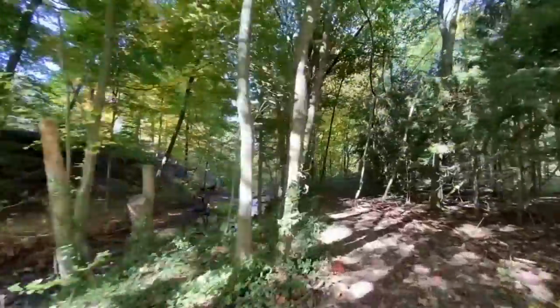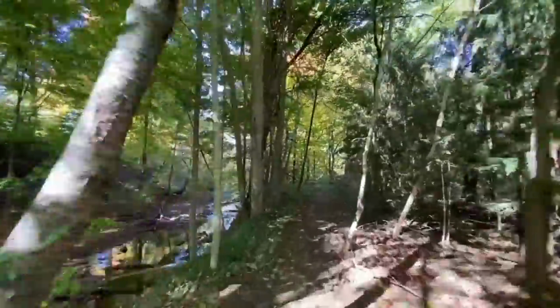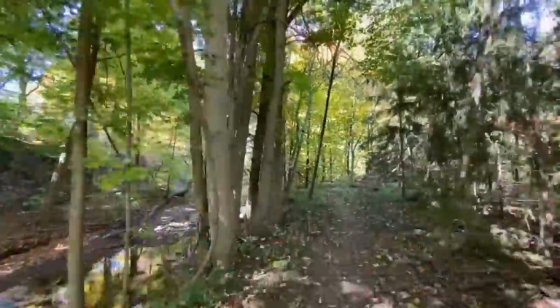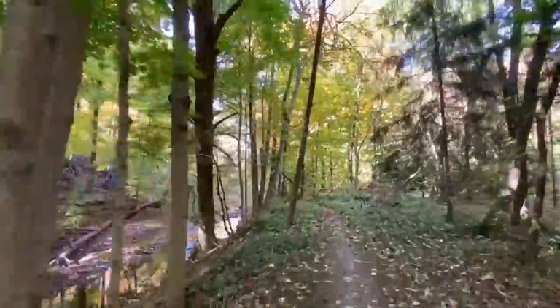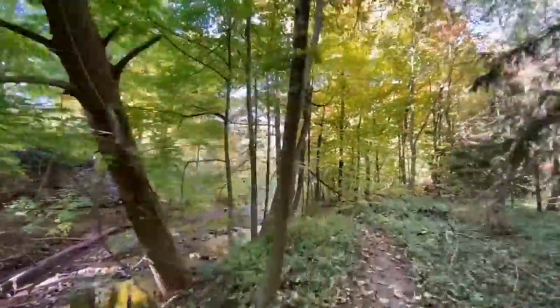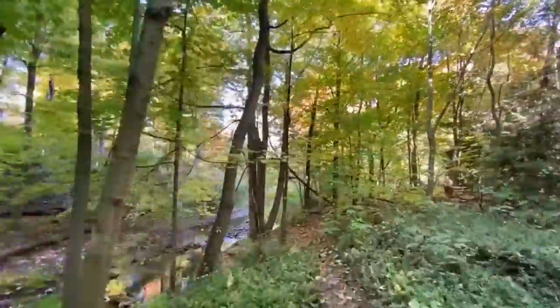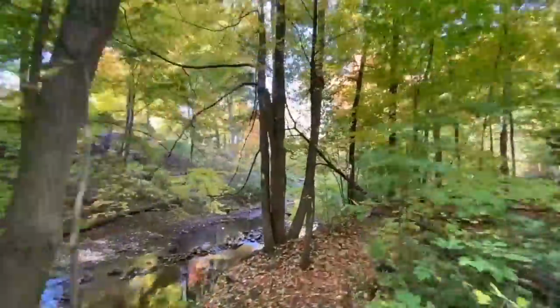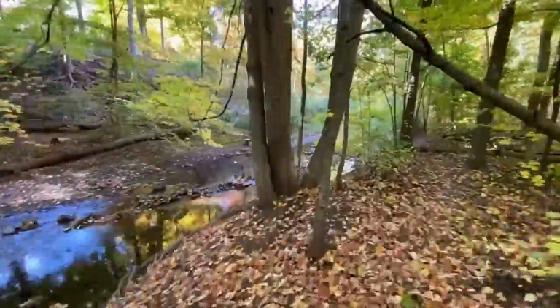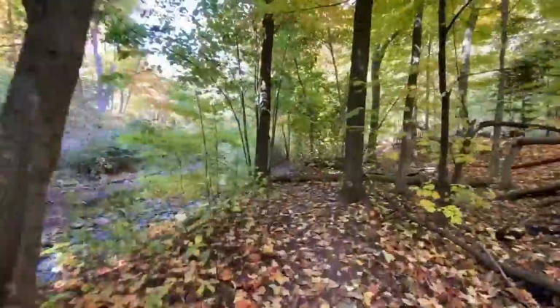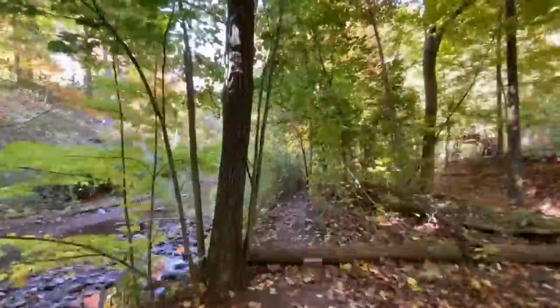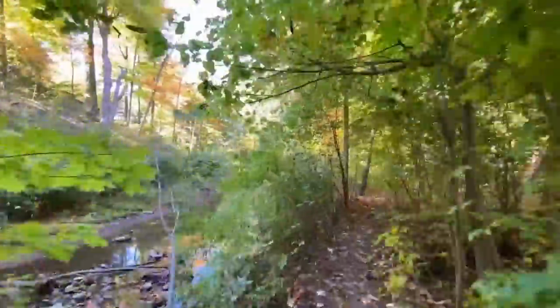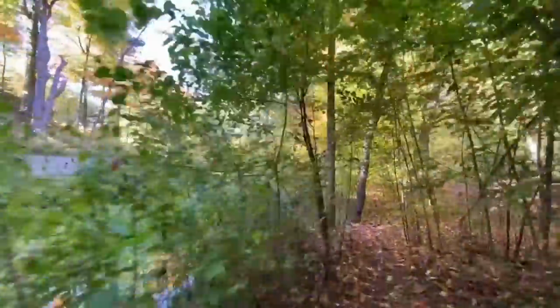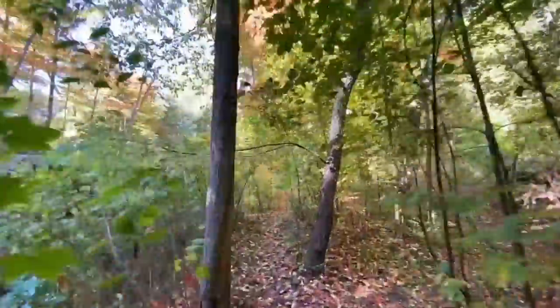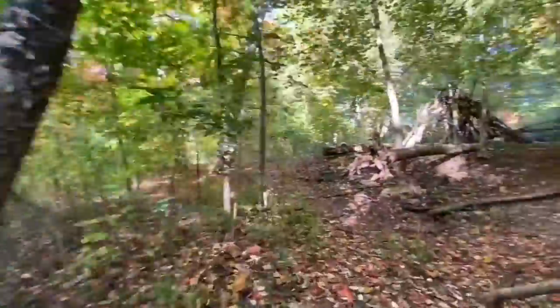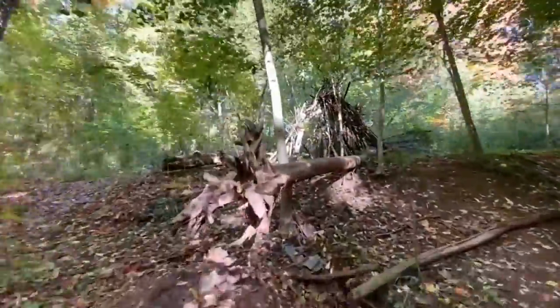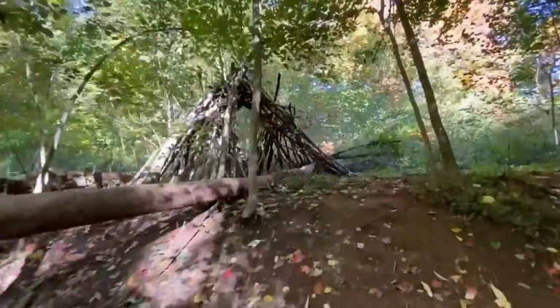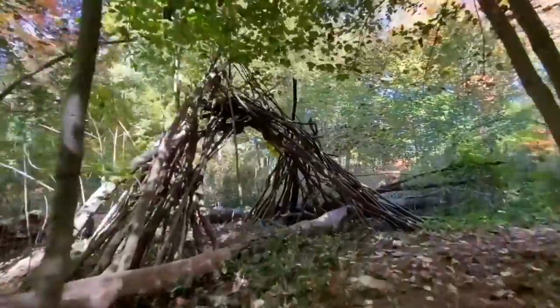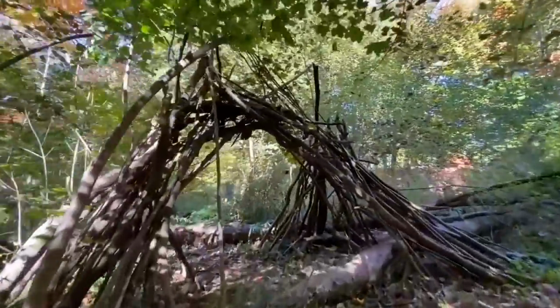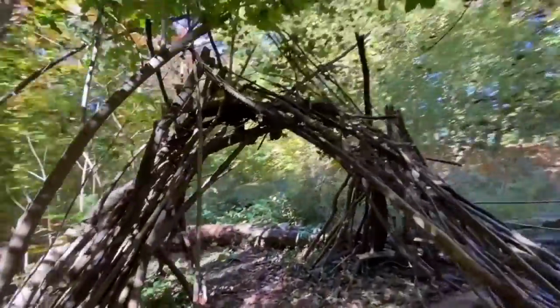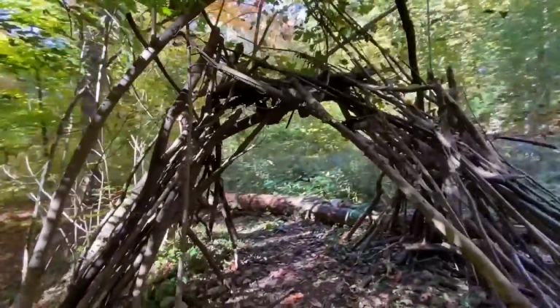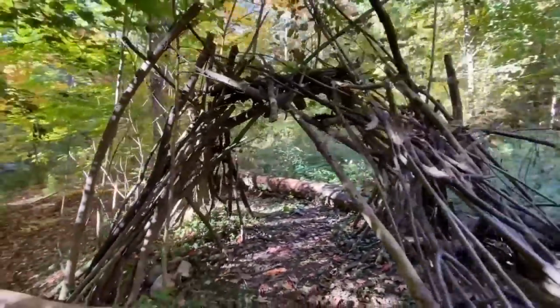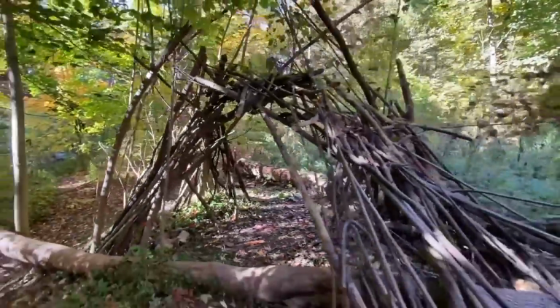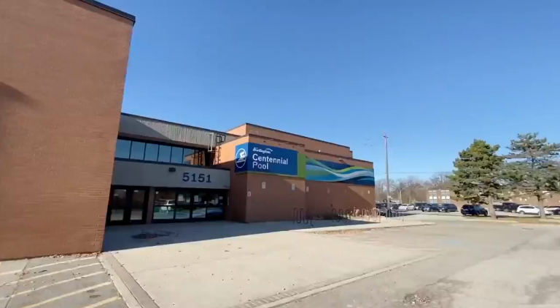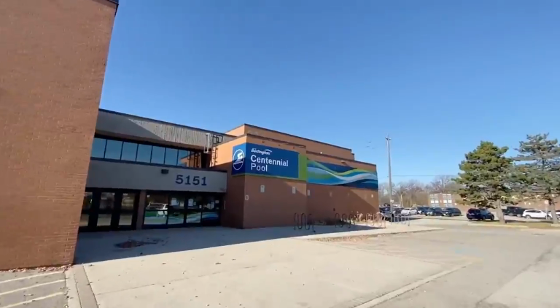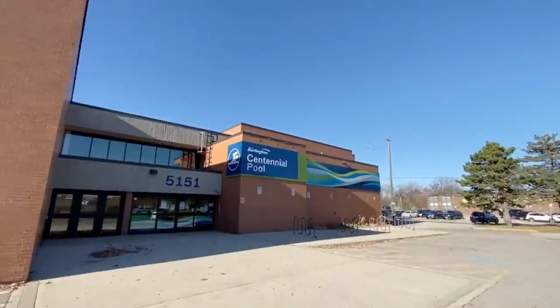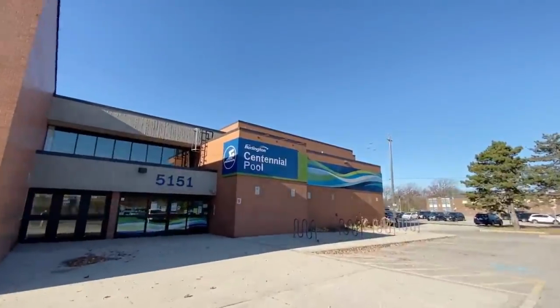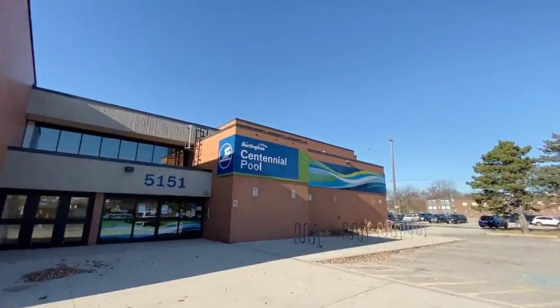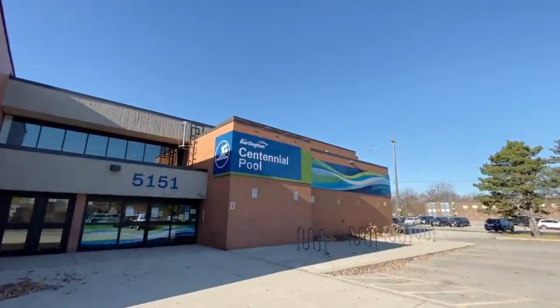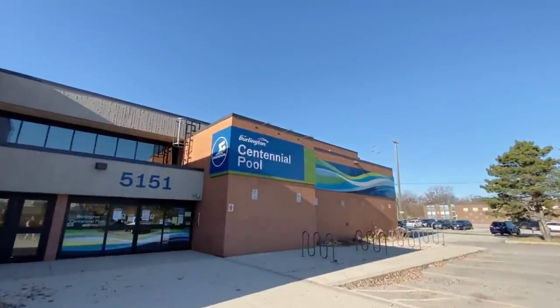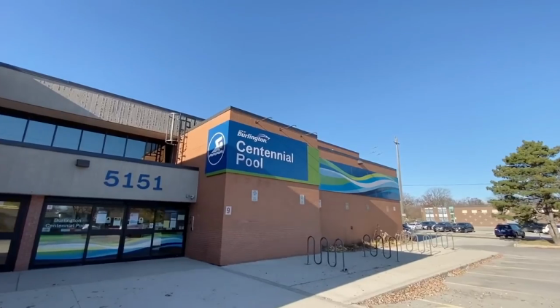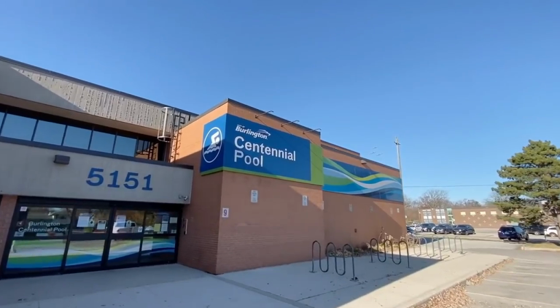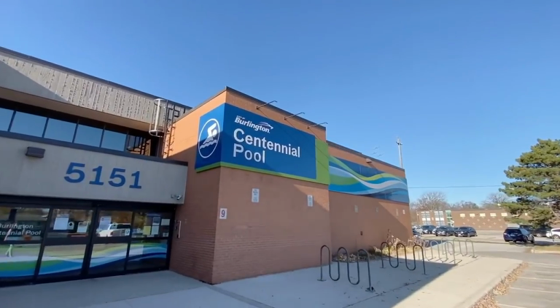Pinedale also has the added bonus of two creeks to explore — Sheldon Creek and Appleby Creek. And we can't forget to mention Burlington's Centennial Pool.